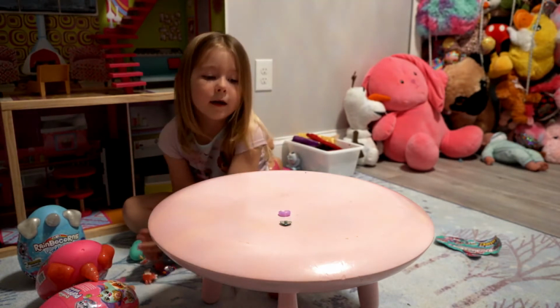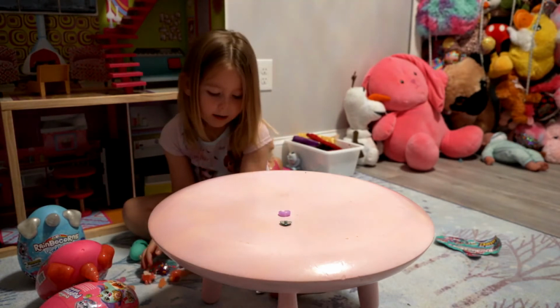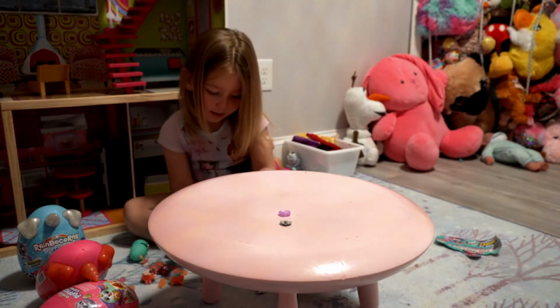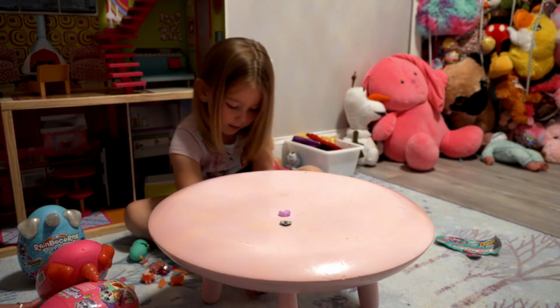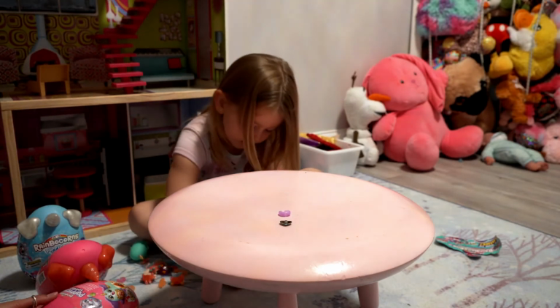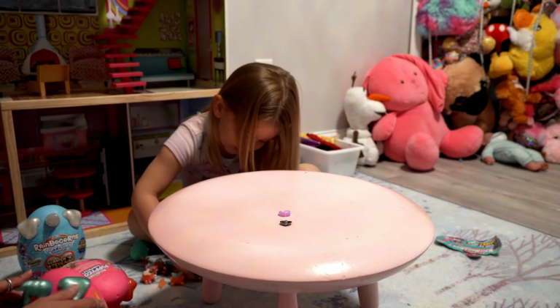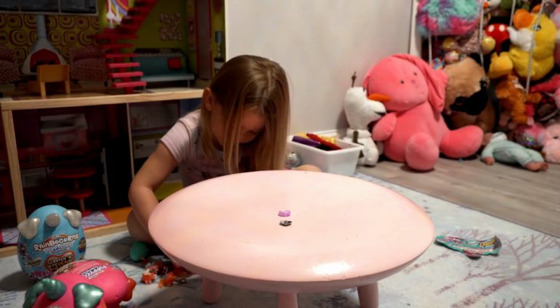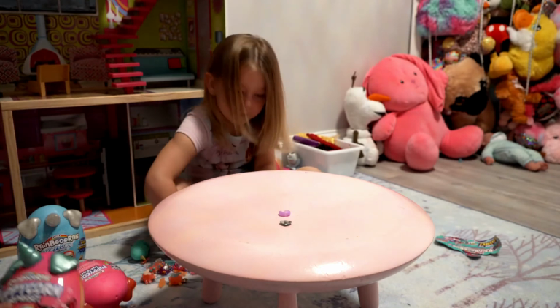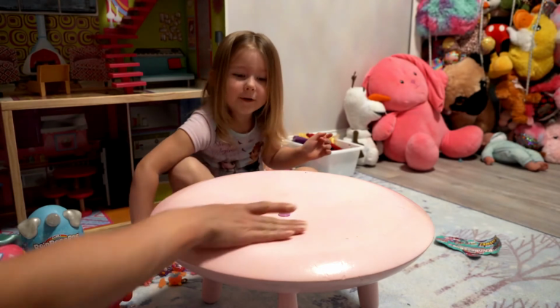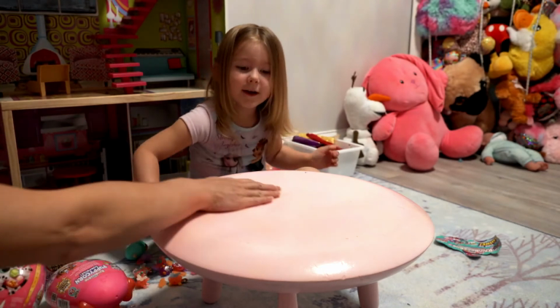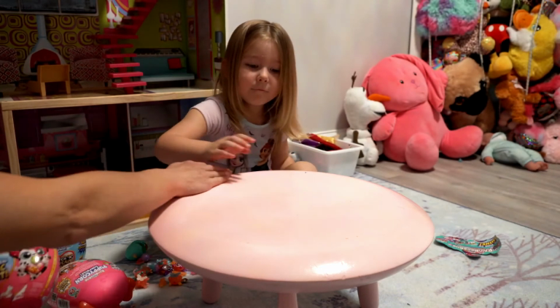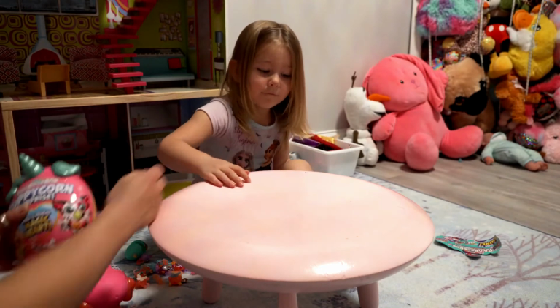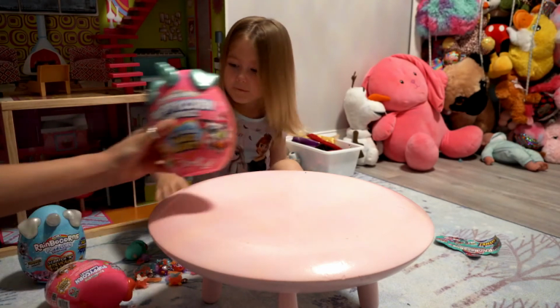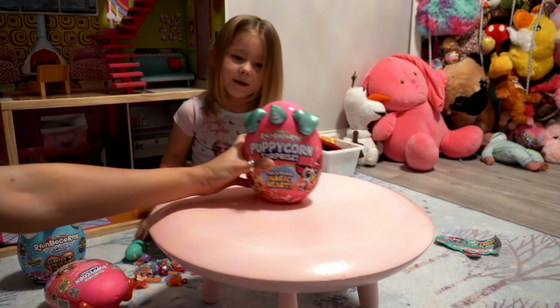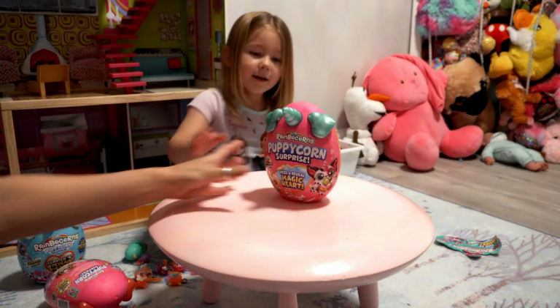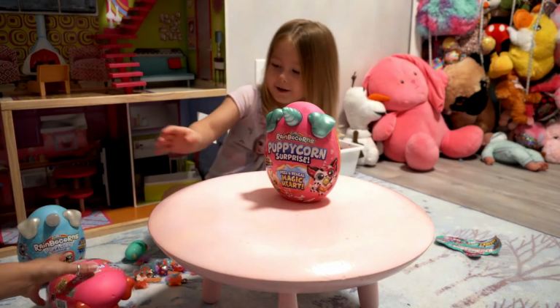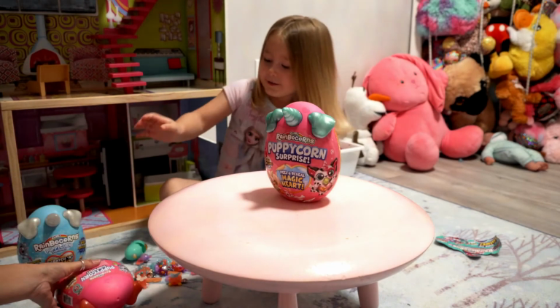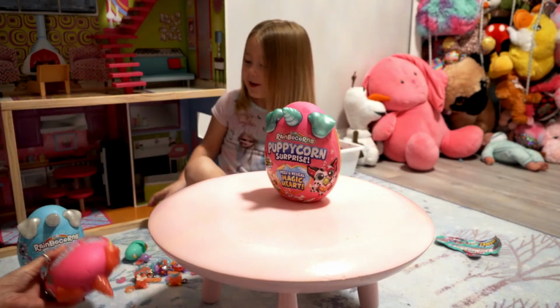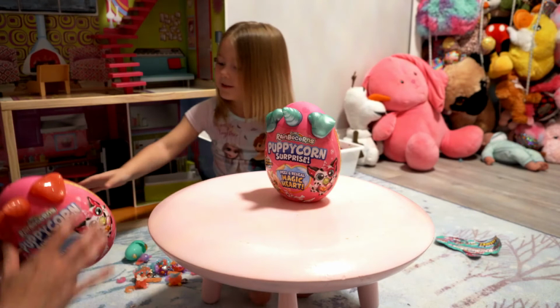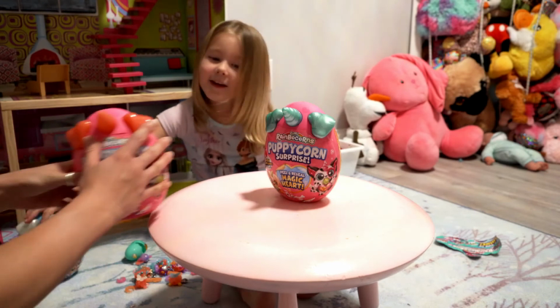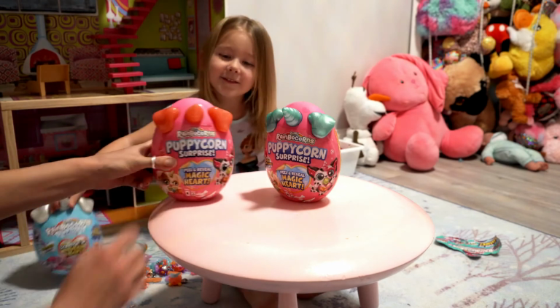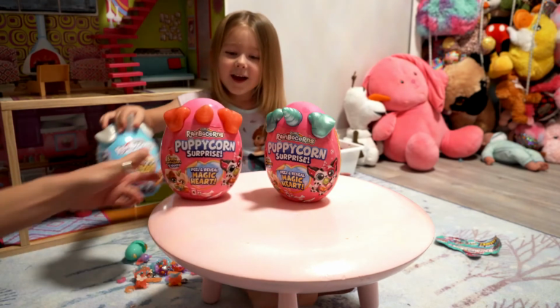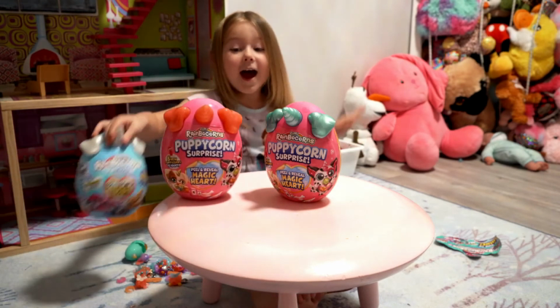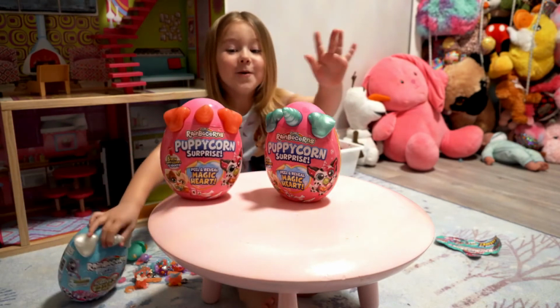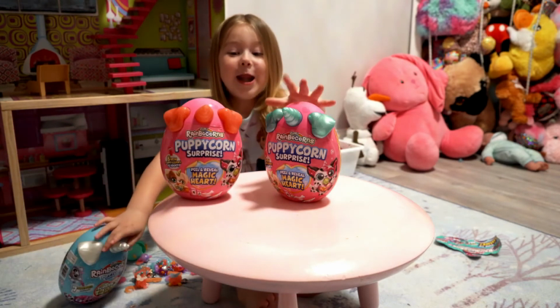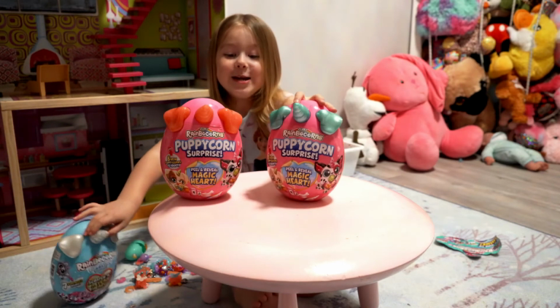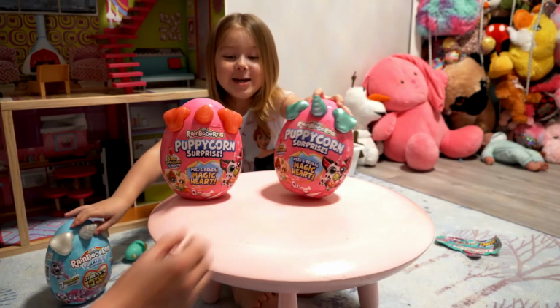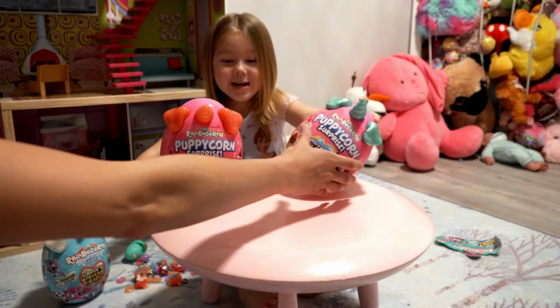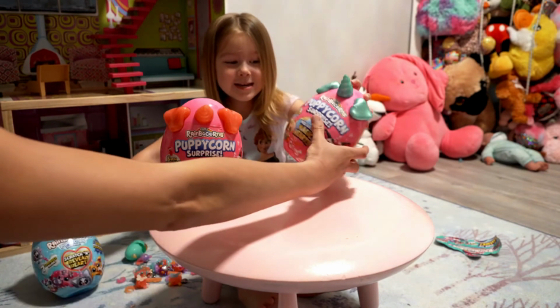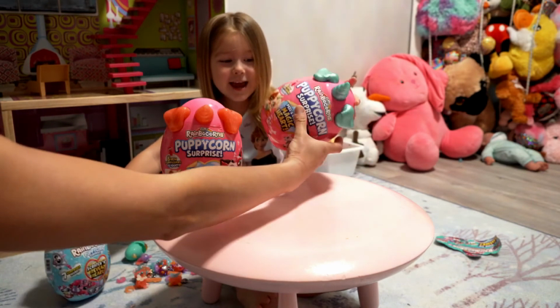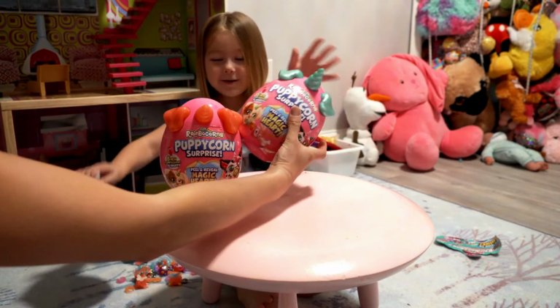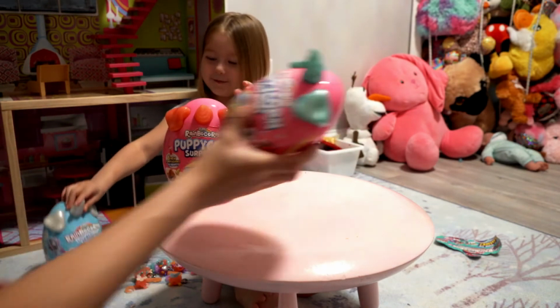That's it for the boo-boo corns. Now we're going to open the puppy corn surprises. Which one do you want to open first? I want to open this one. This one? Yeah, okay.